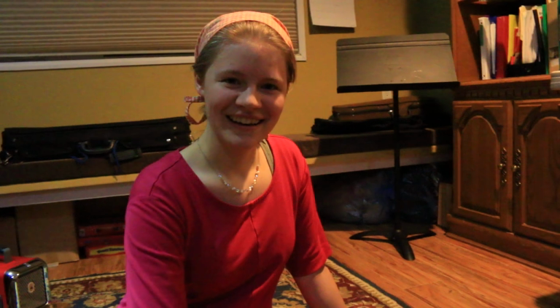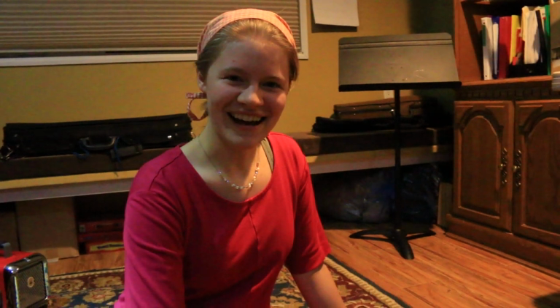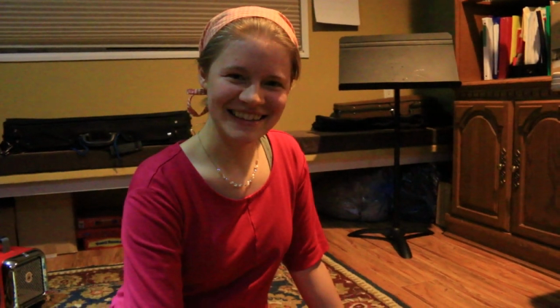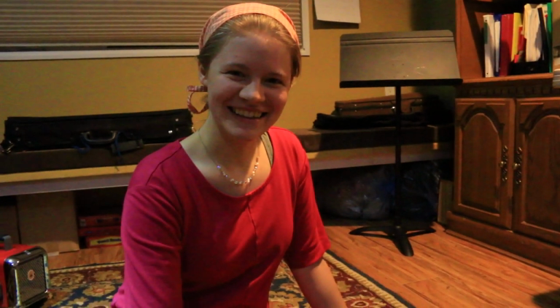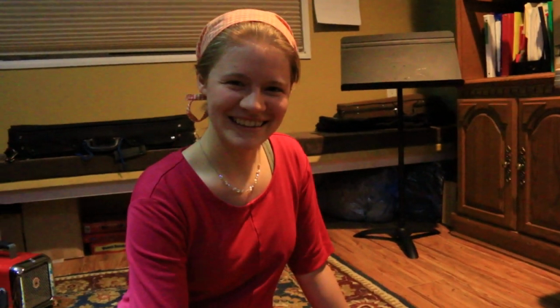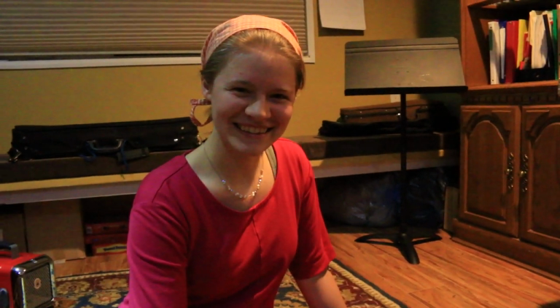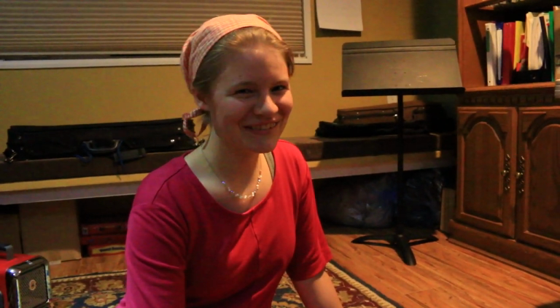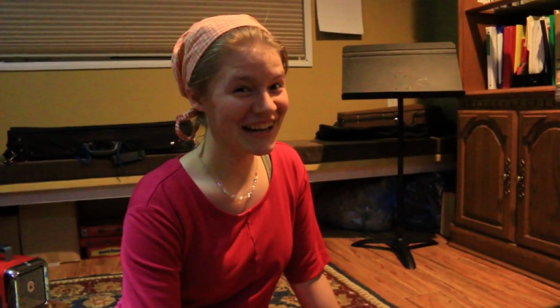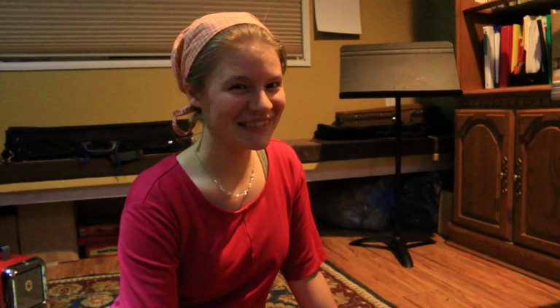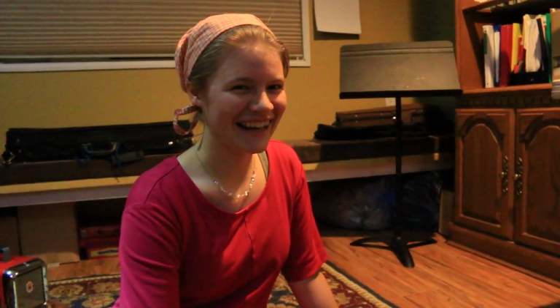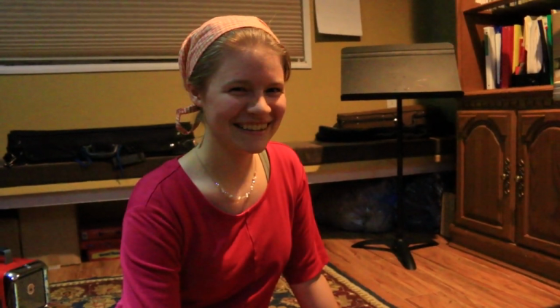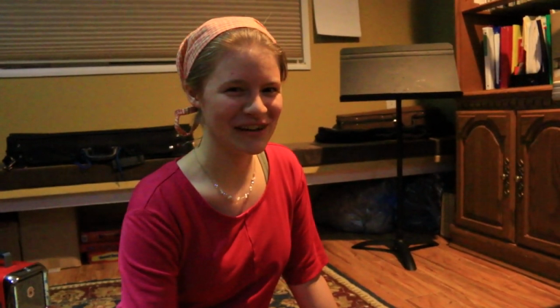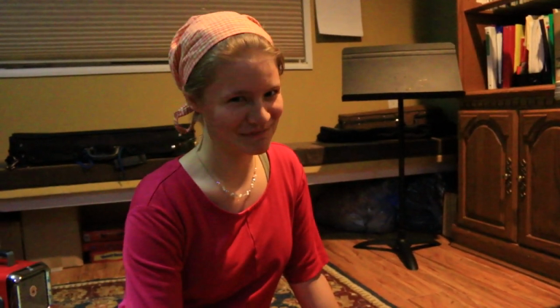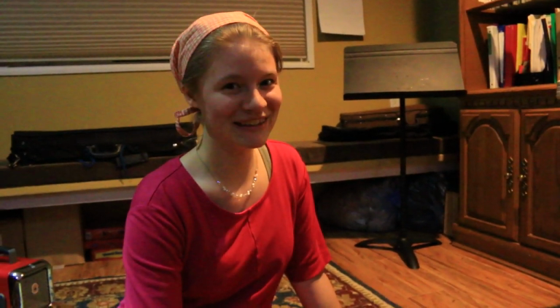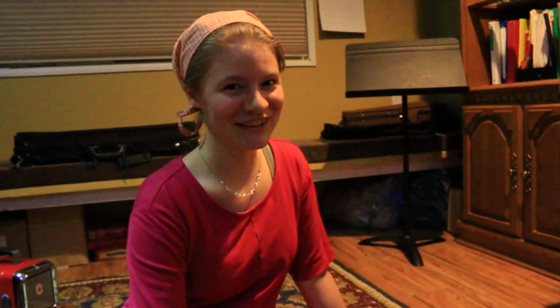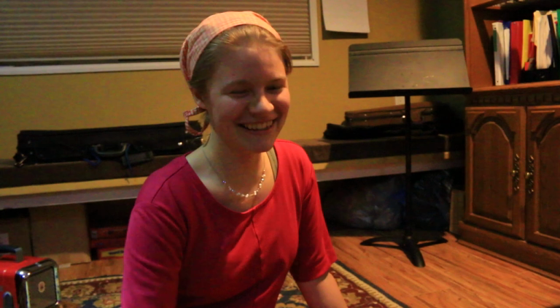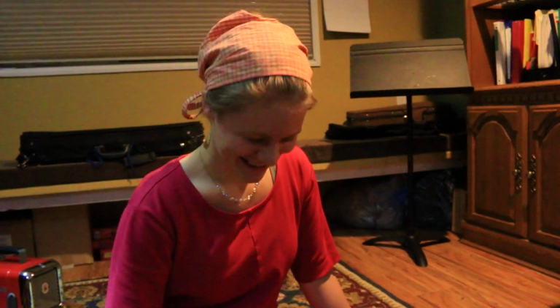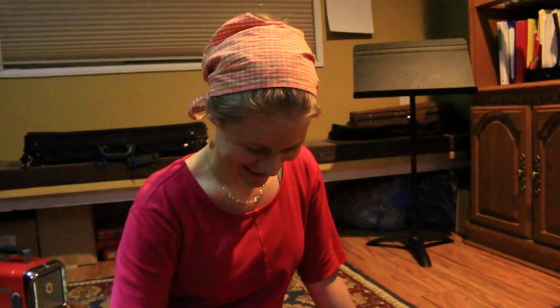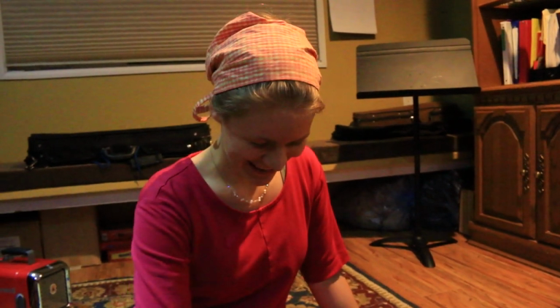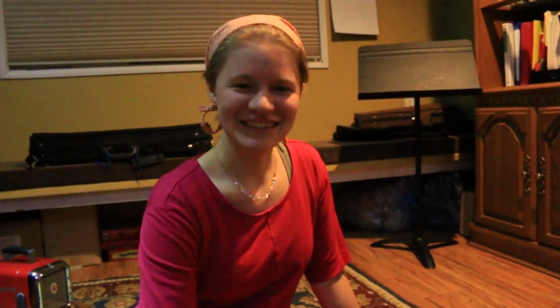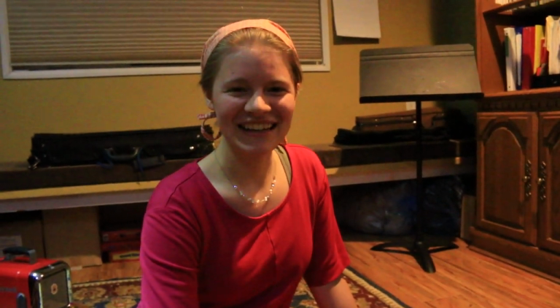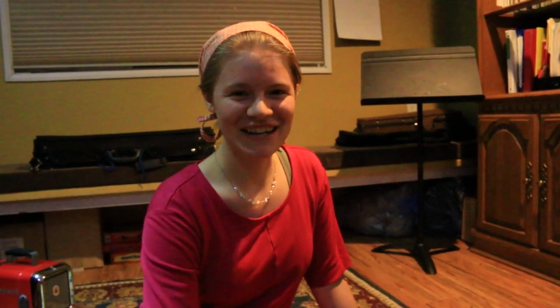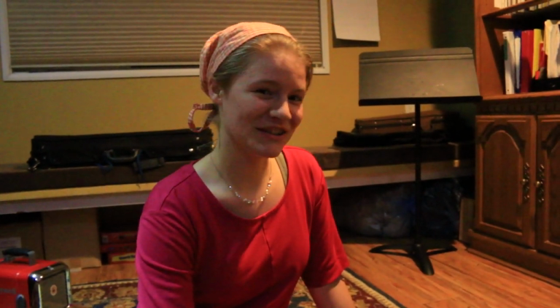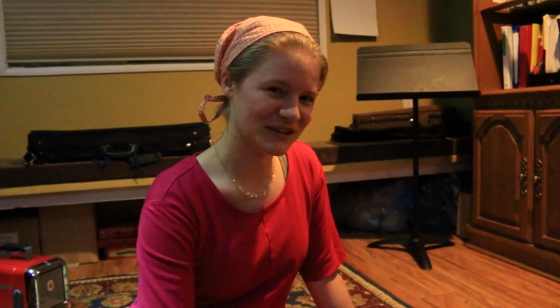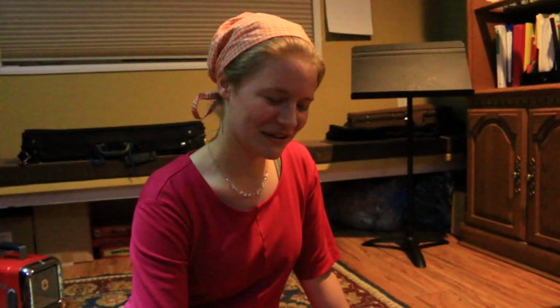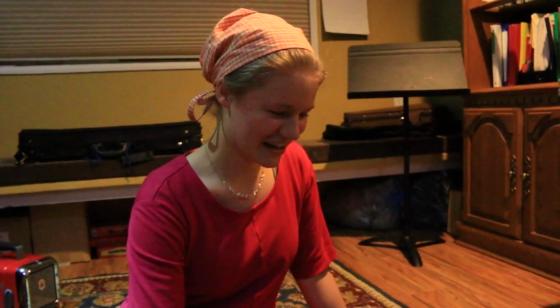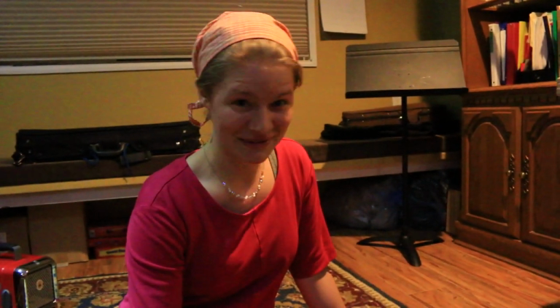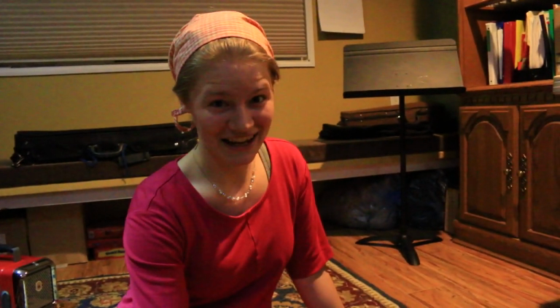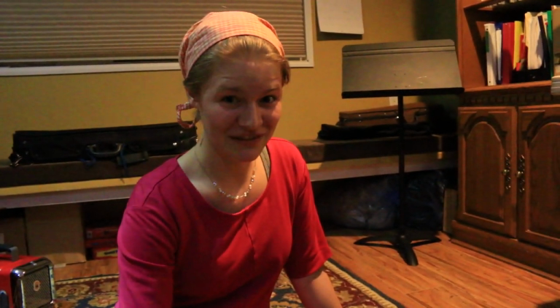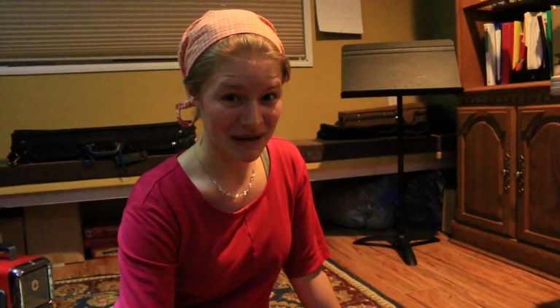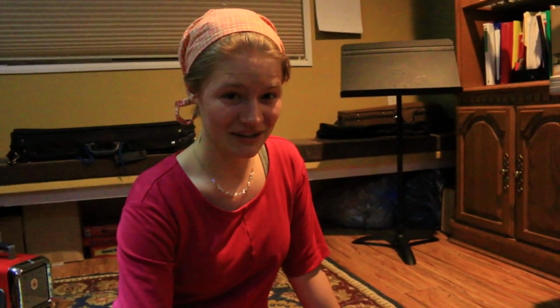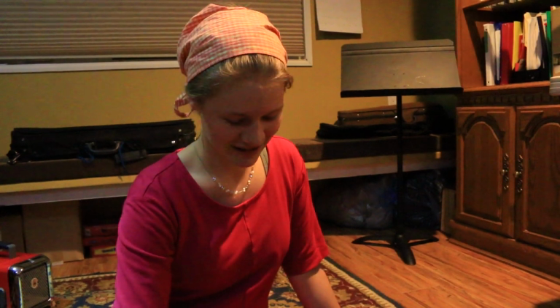Hi Sydney! This is Lene from way up in Canada where it's minus 40. I'm going to introduce you to a few of the items that I have that you might be interested in.